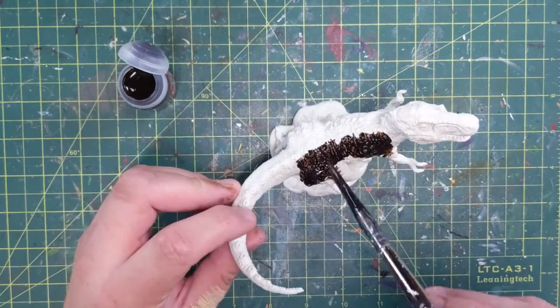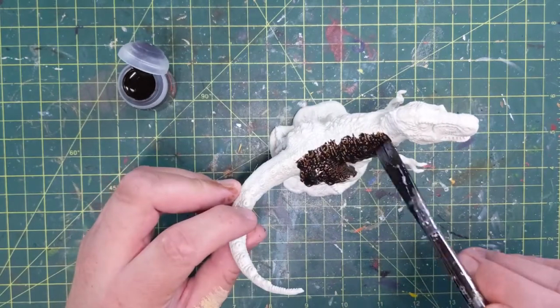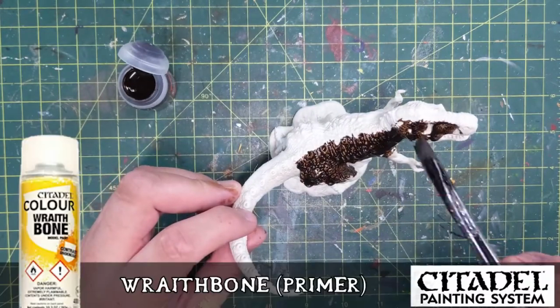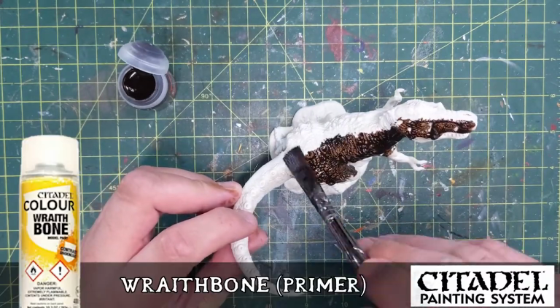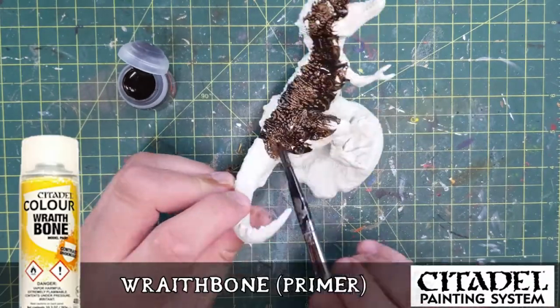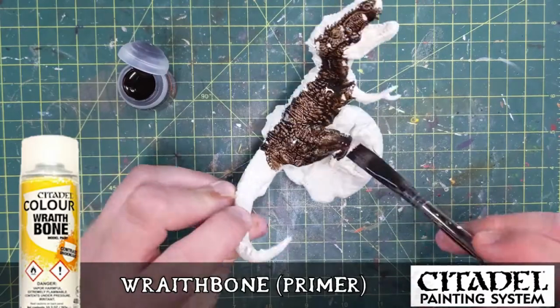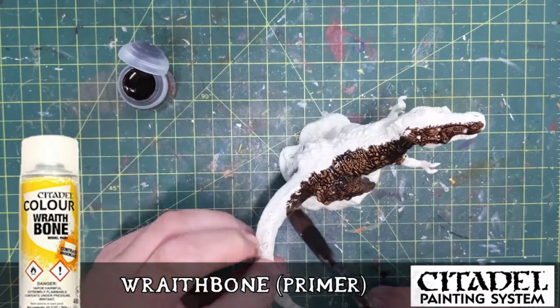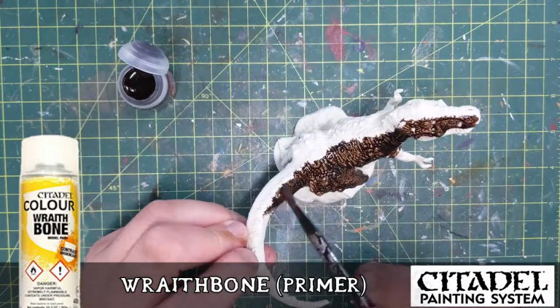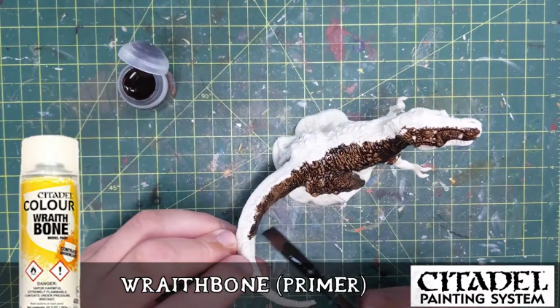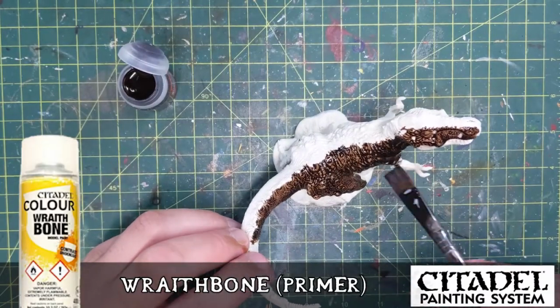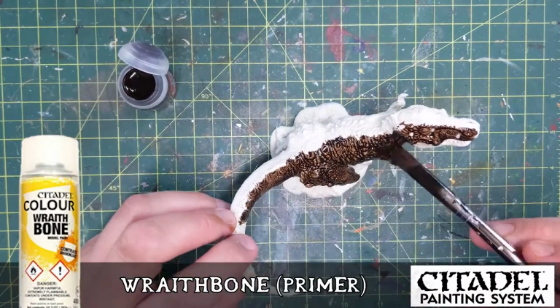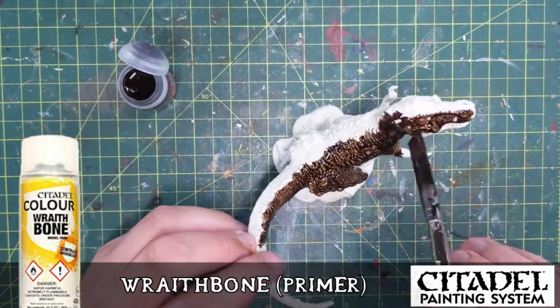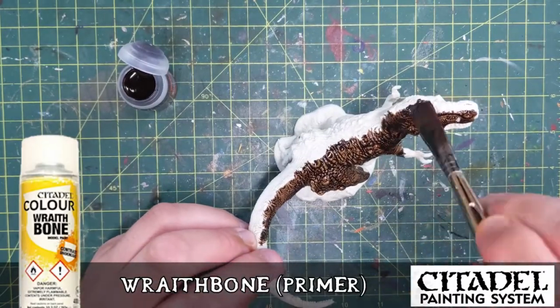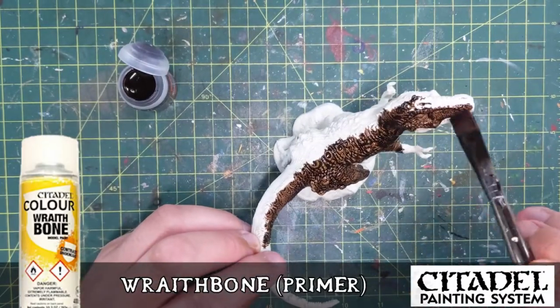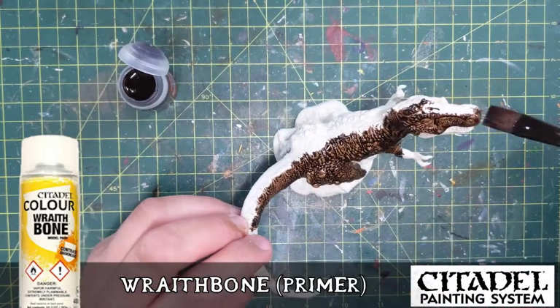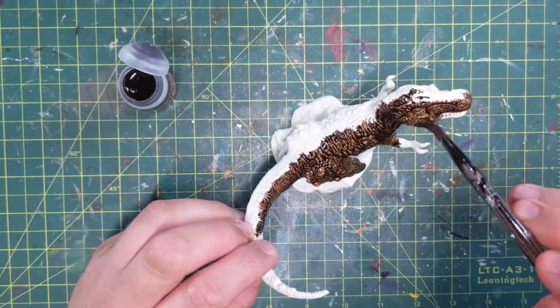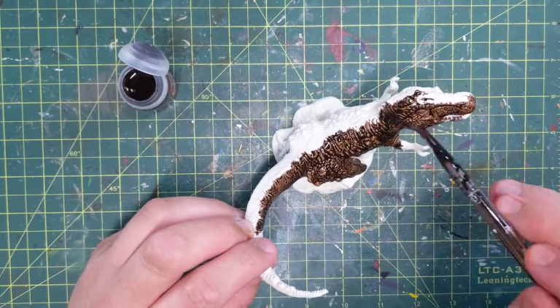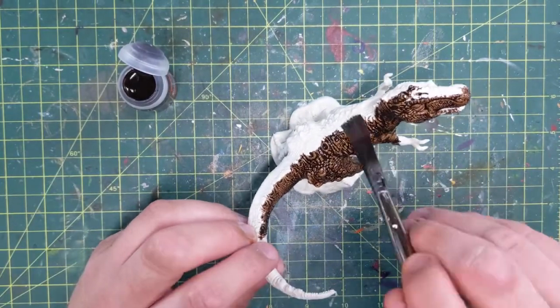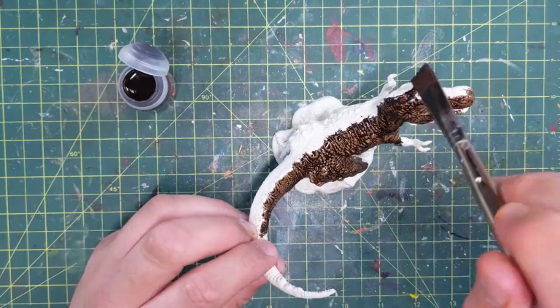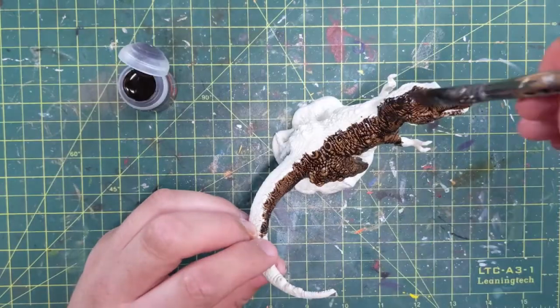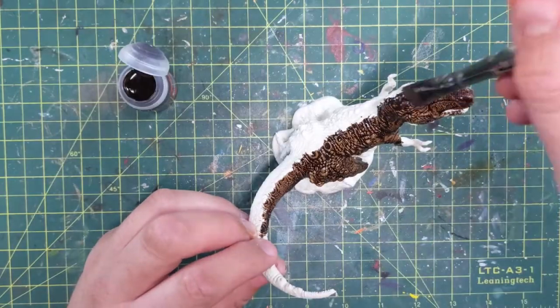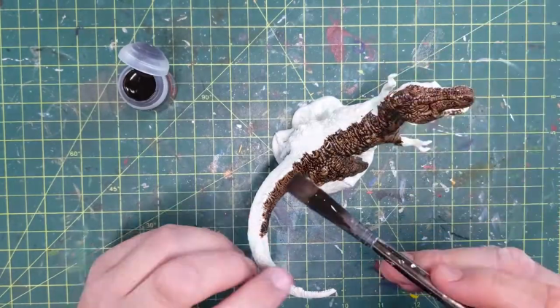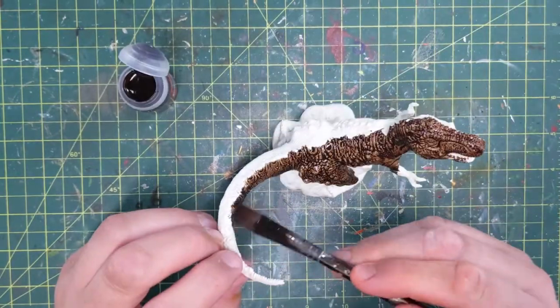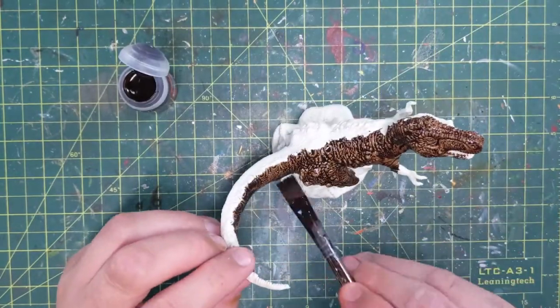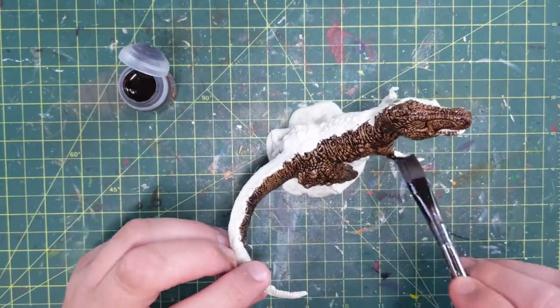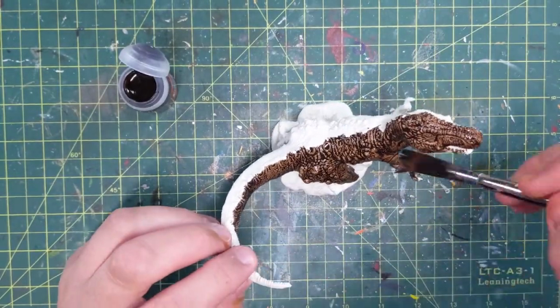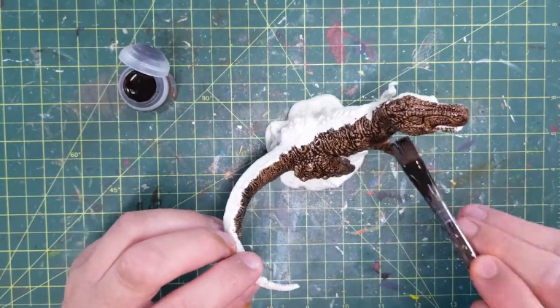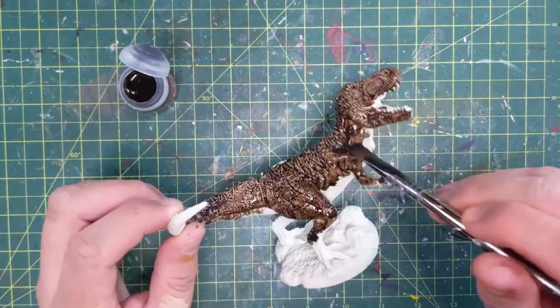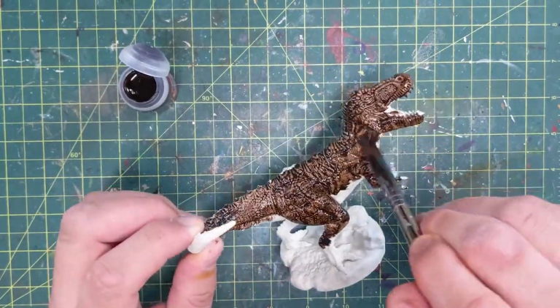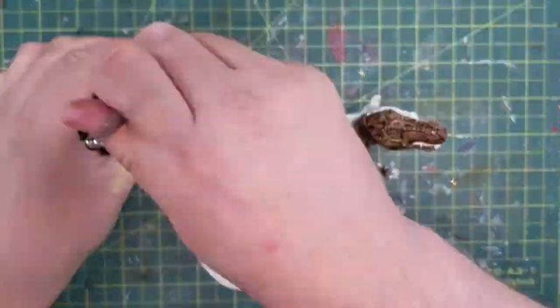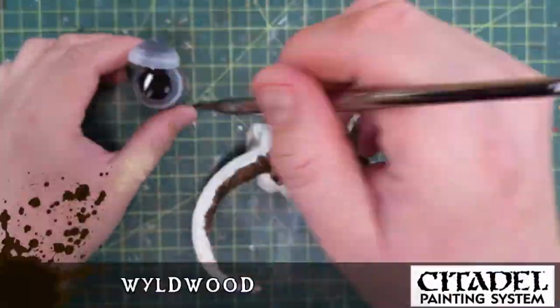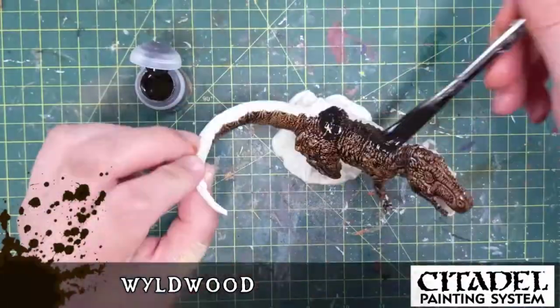Once it was stripped I used Wraithbone Primer to prime him white and I started with contrast paint. I was going to paint him with contrast paints as much as possible. The contrast paint I used for the T-Rex originally was Wildwood.